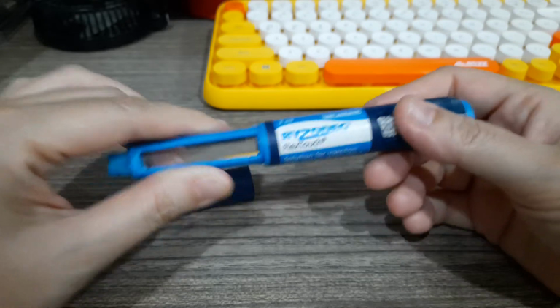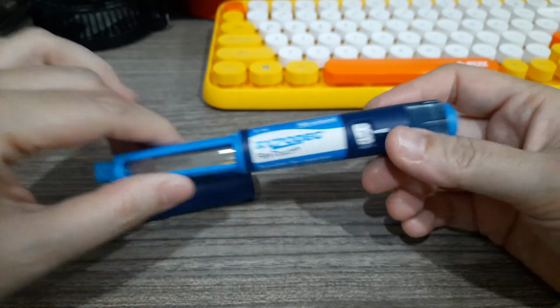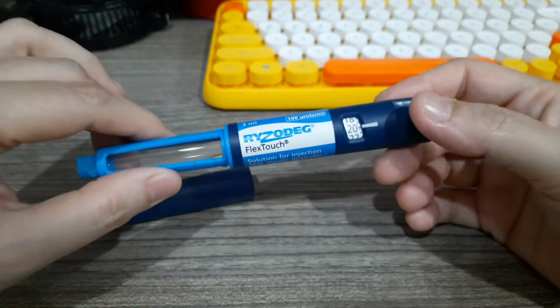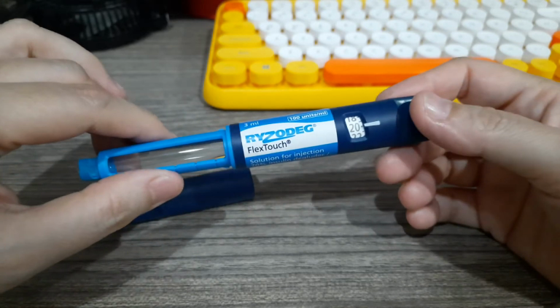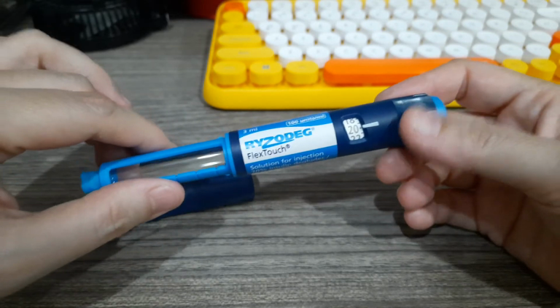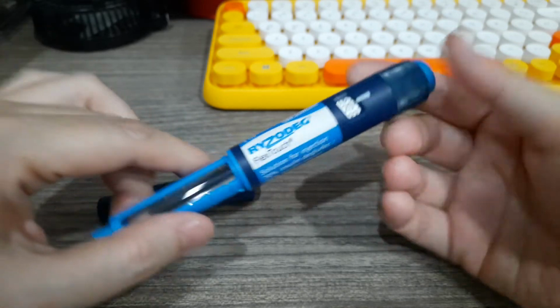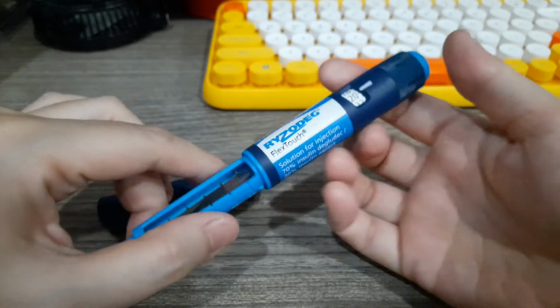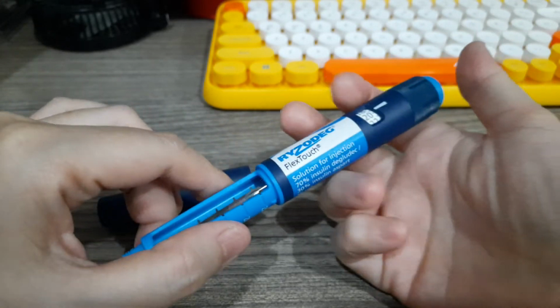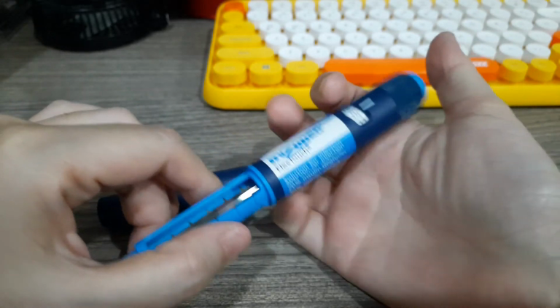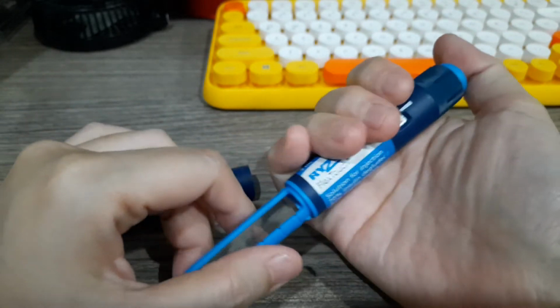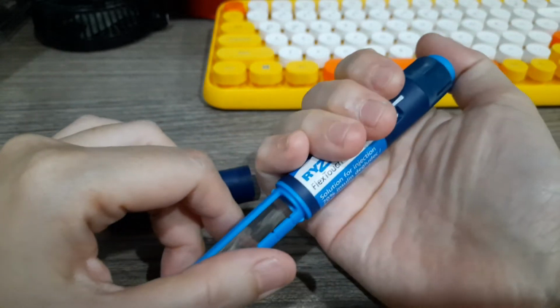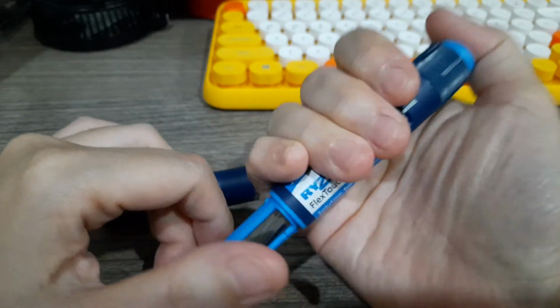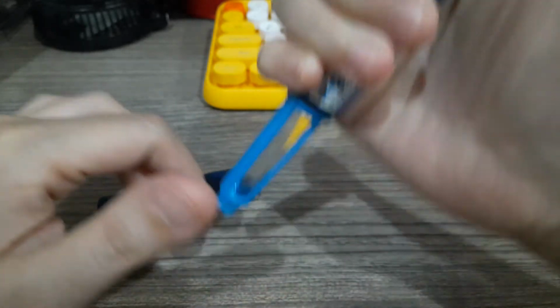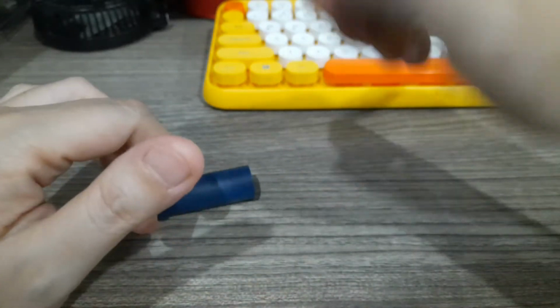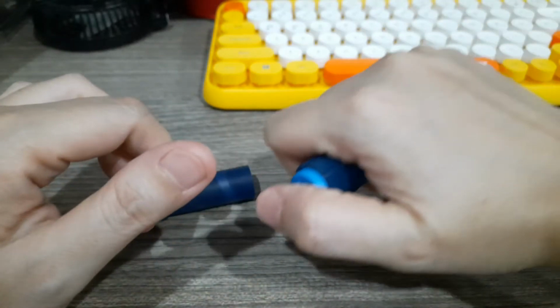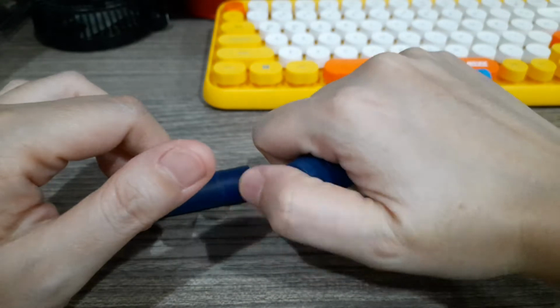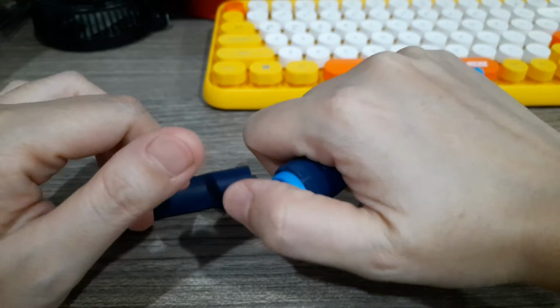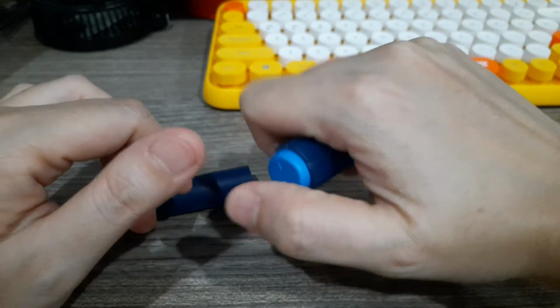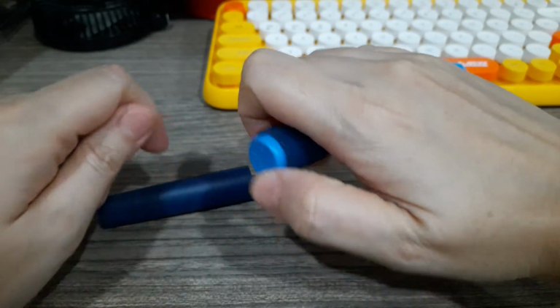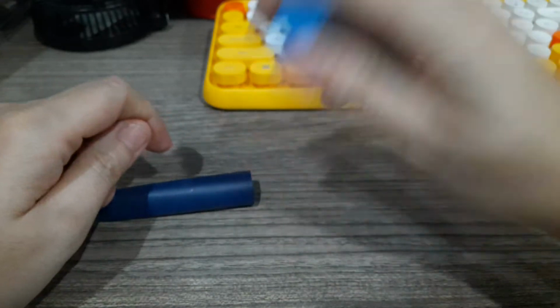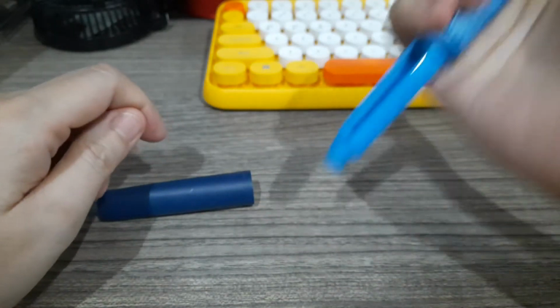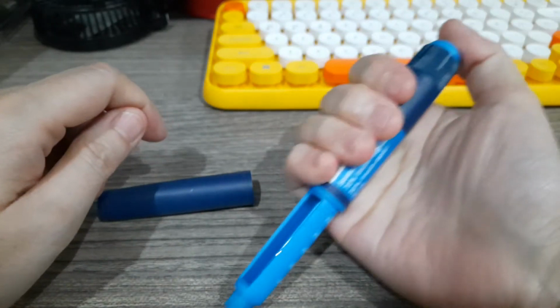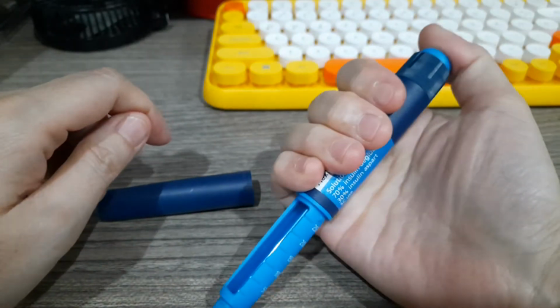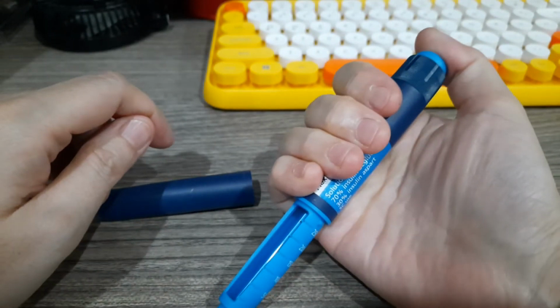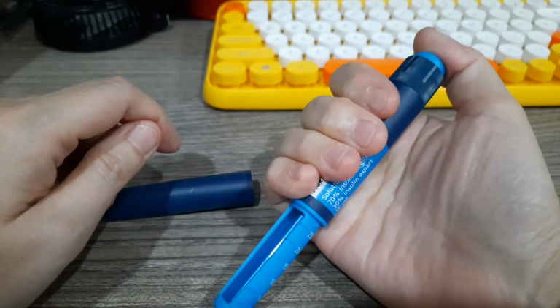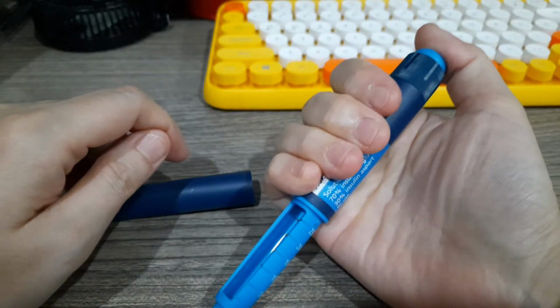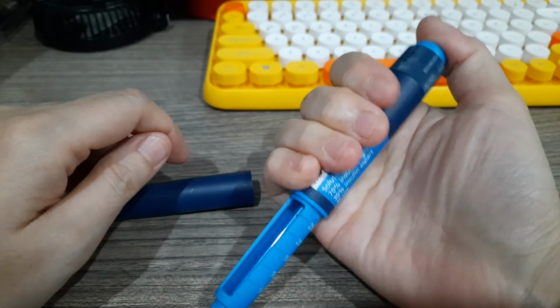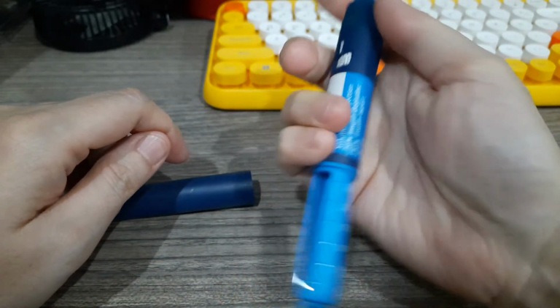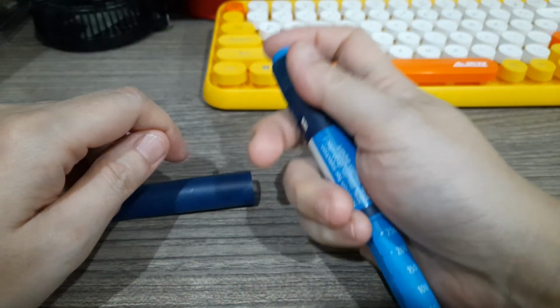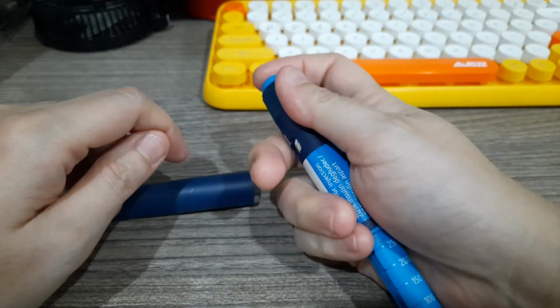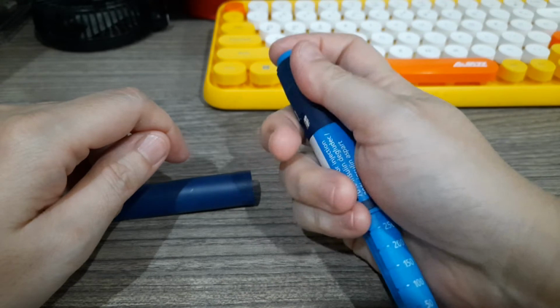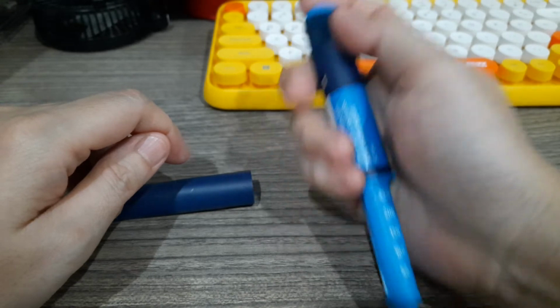So dial to 20 units and then hold it like this. Notice it's more stable holding it this way rather than holding it the other way.